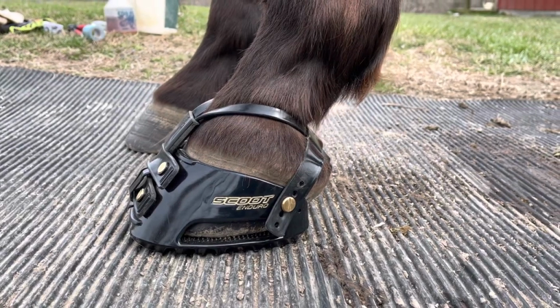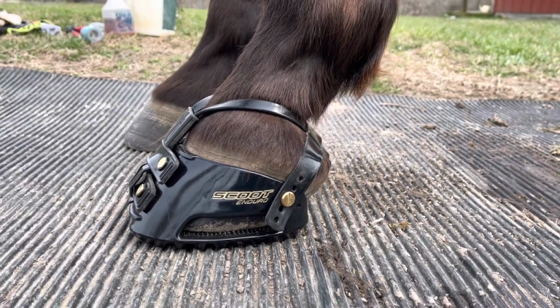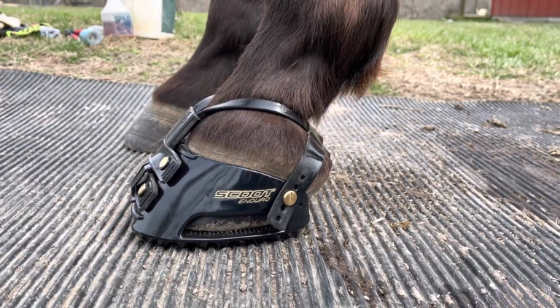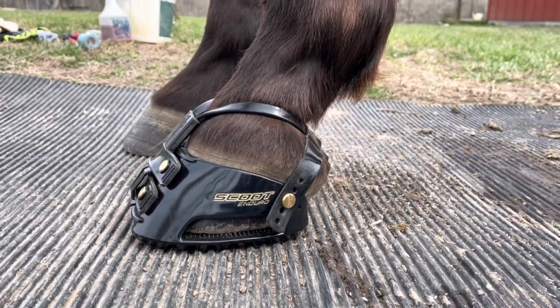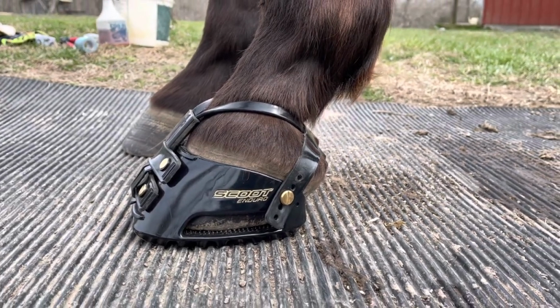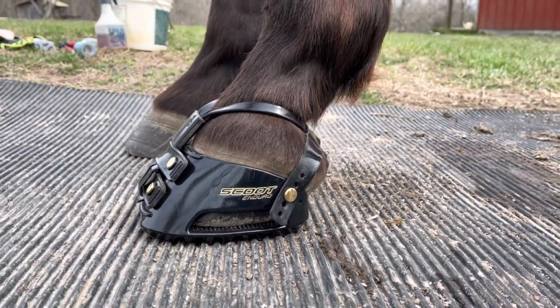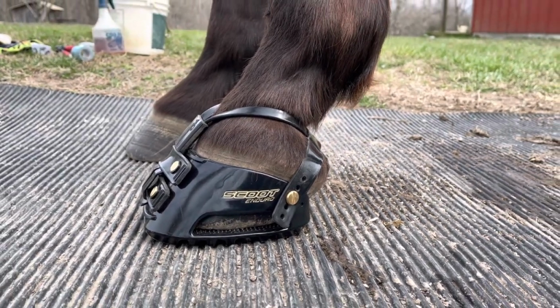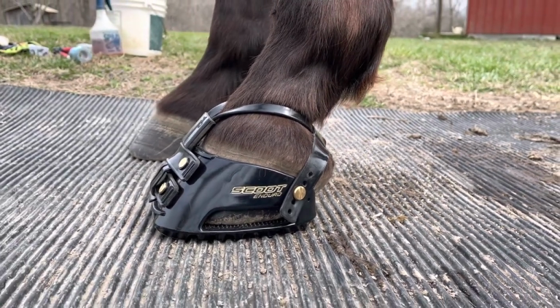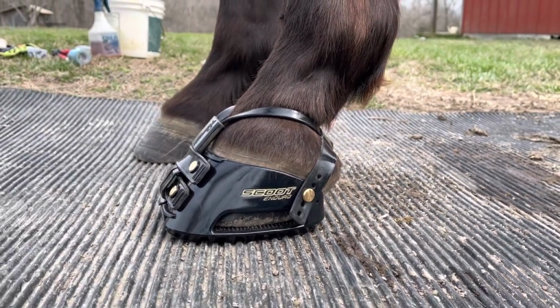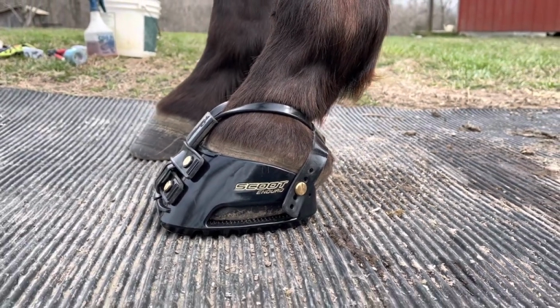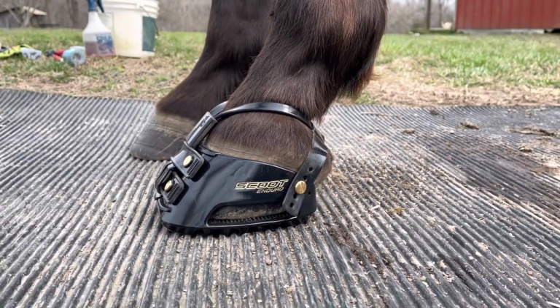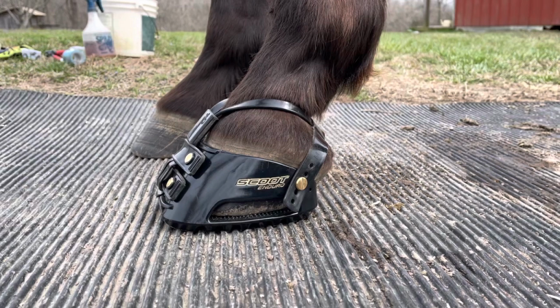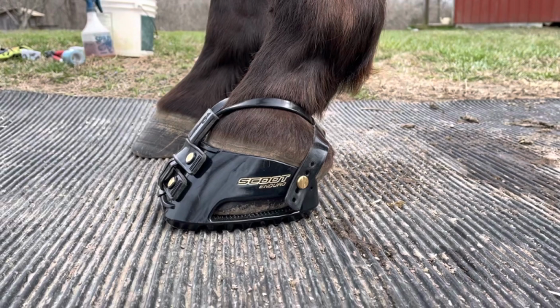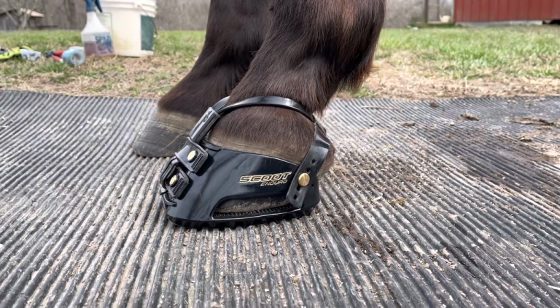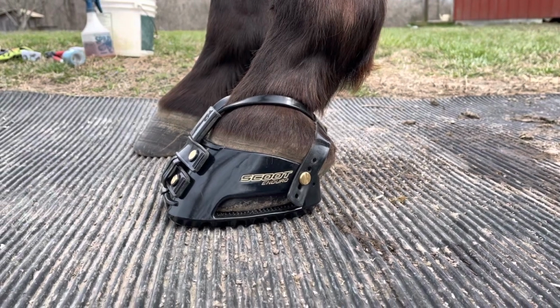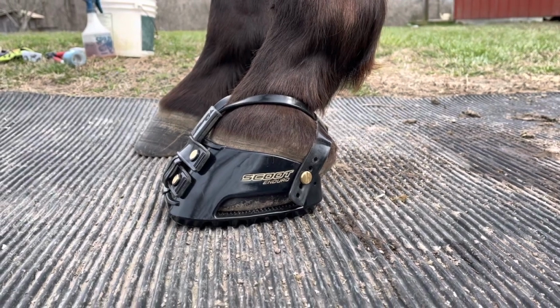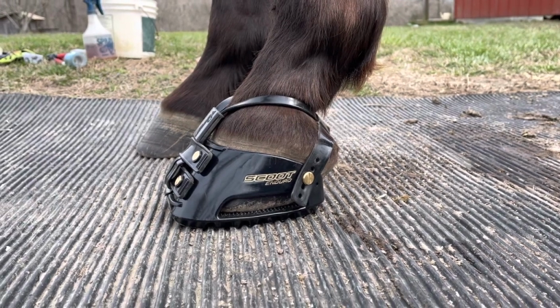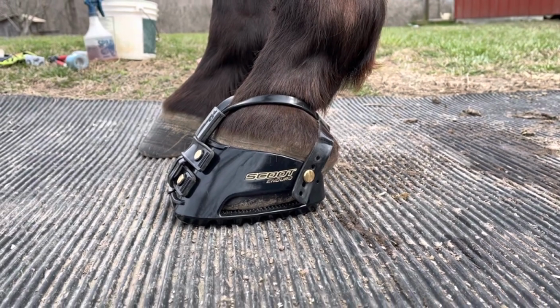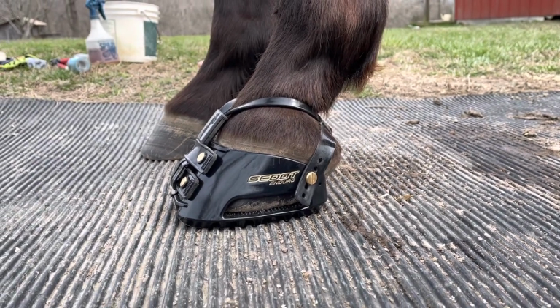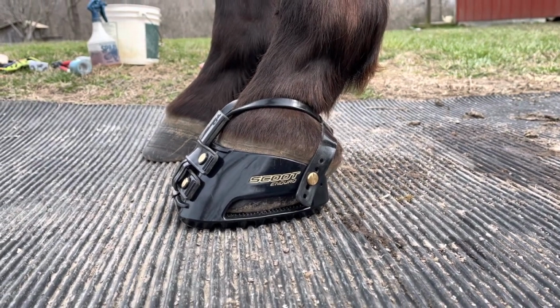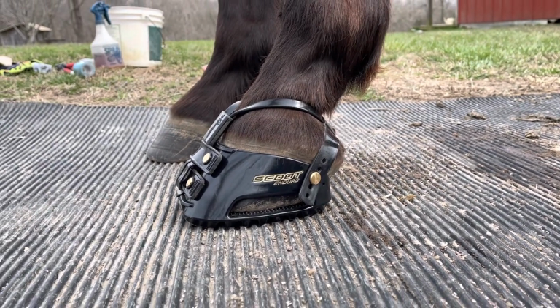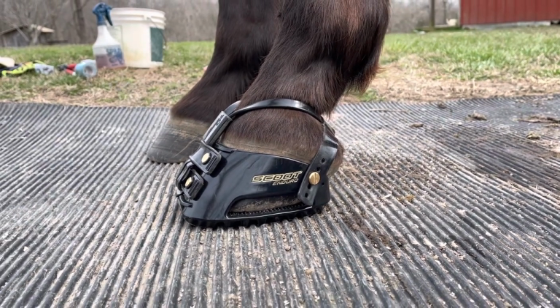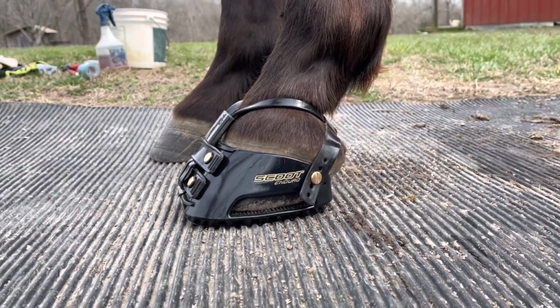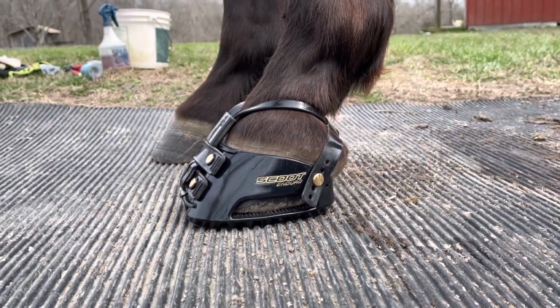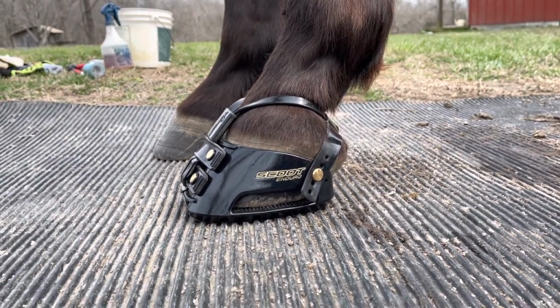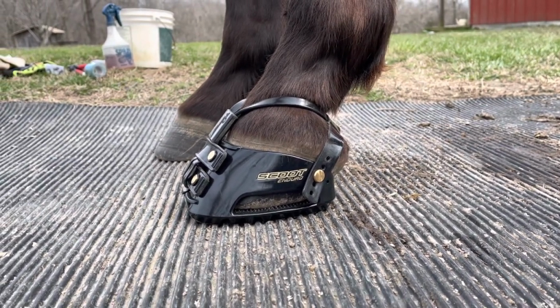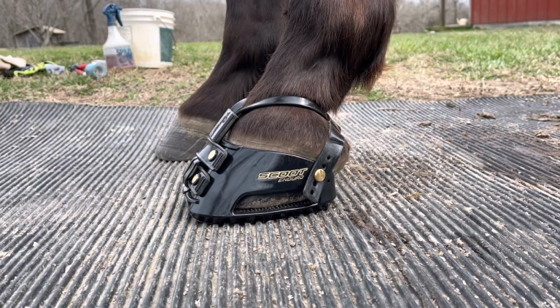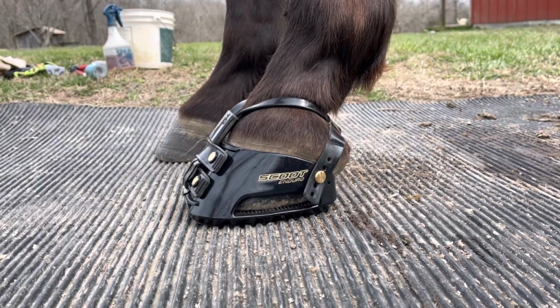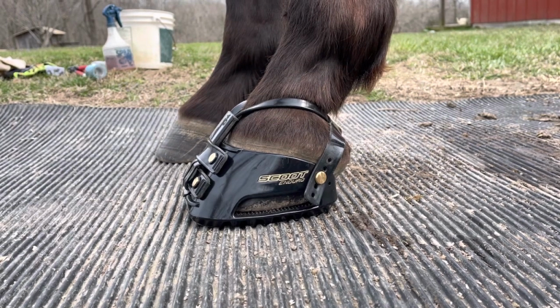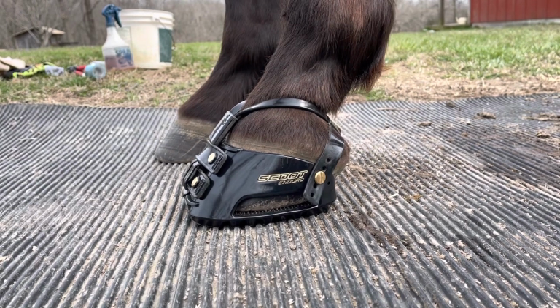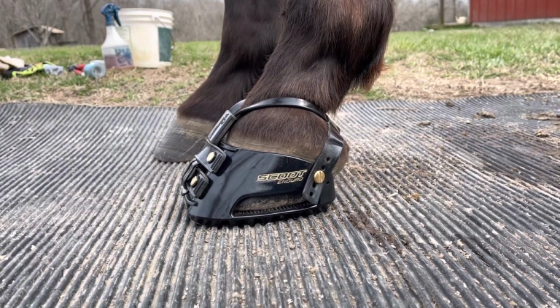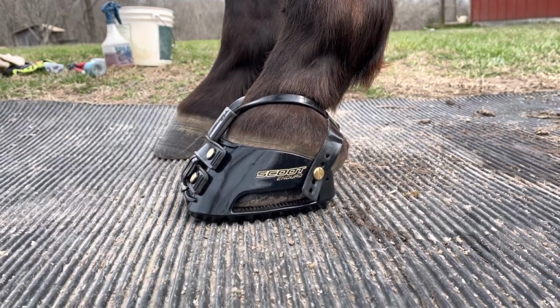Good afternoon everyone. Stacy with Heartland Scoot Boots, and today I wanted to give you a quick introduction into the boot that everybody's really excited about — the new addition to our product line called the Scoot Enduro.